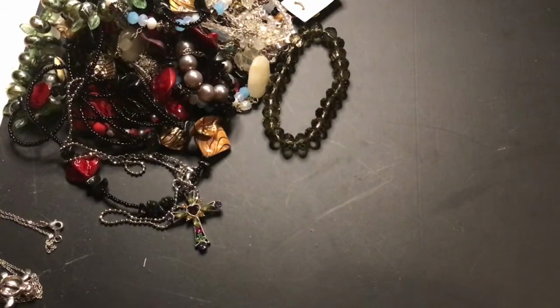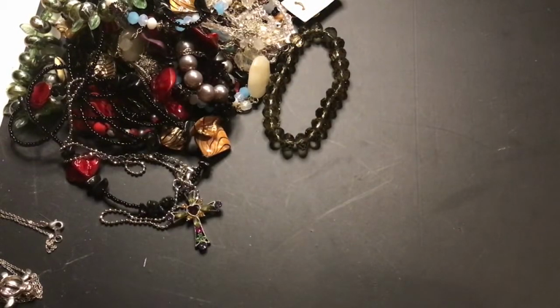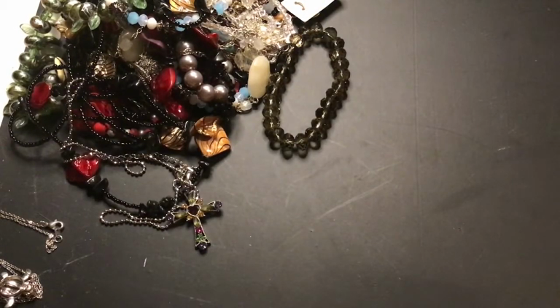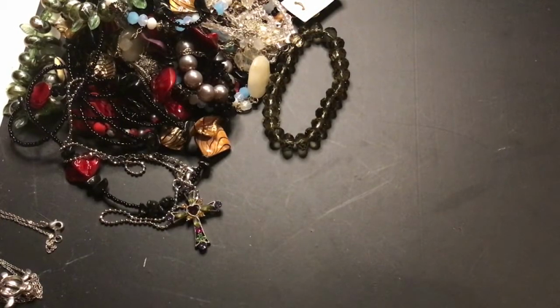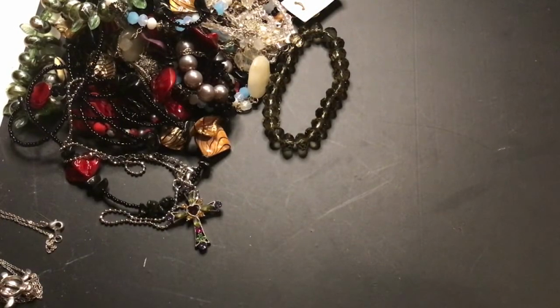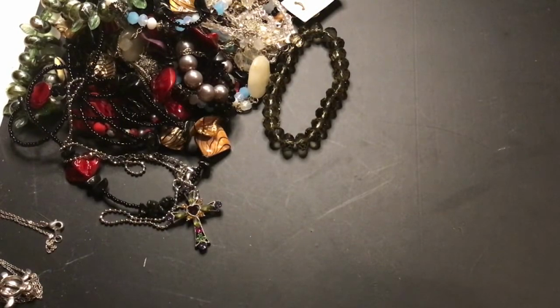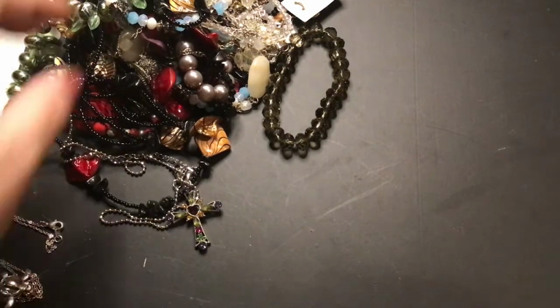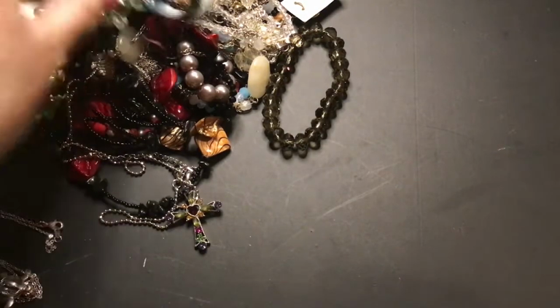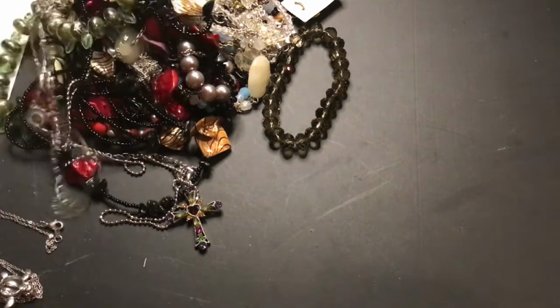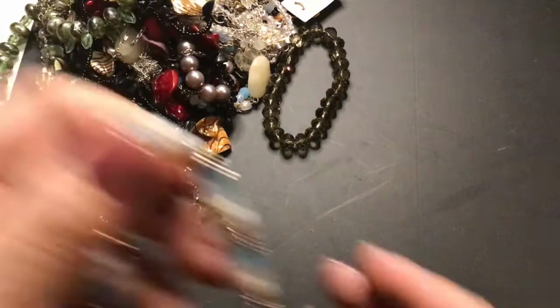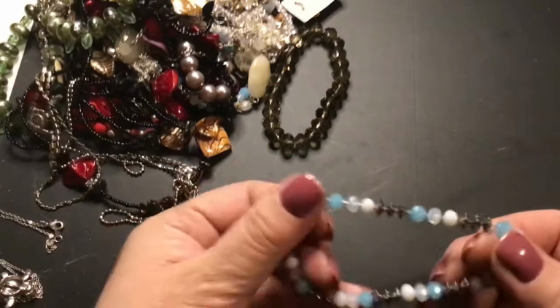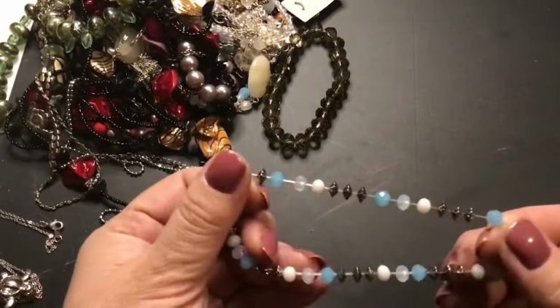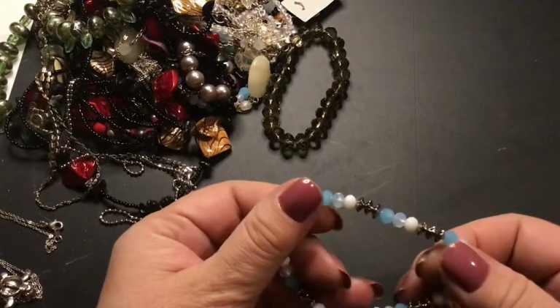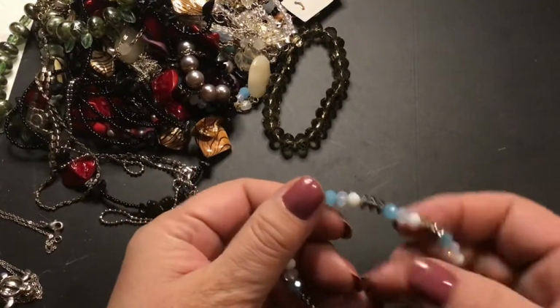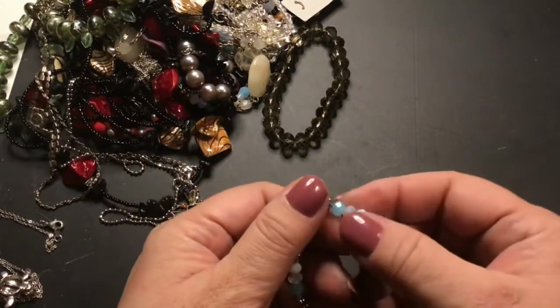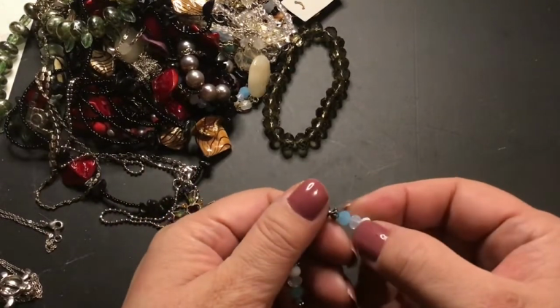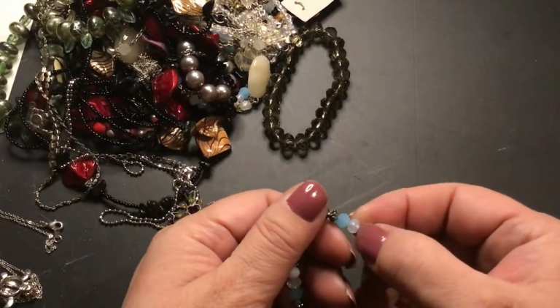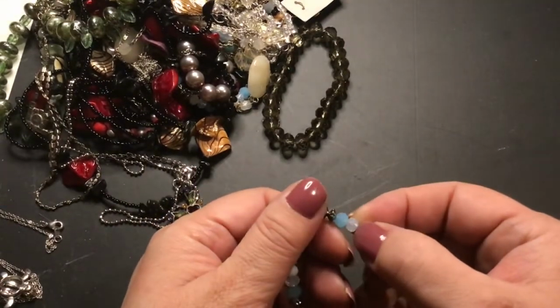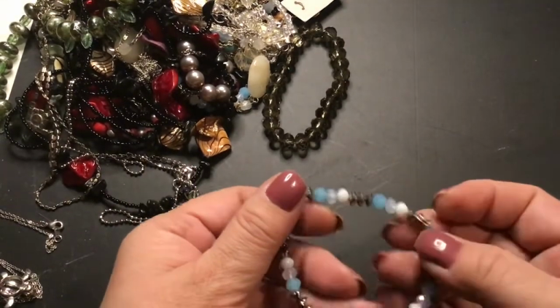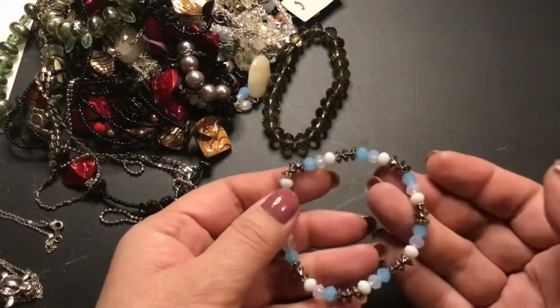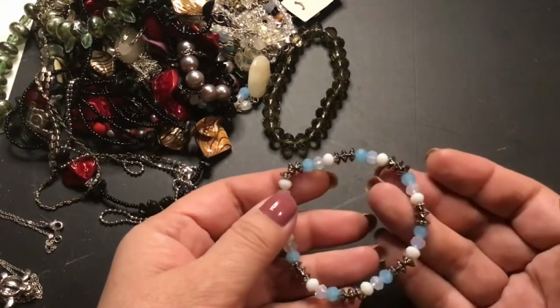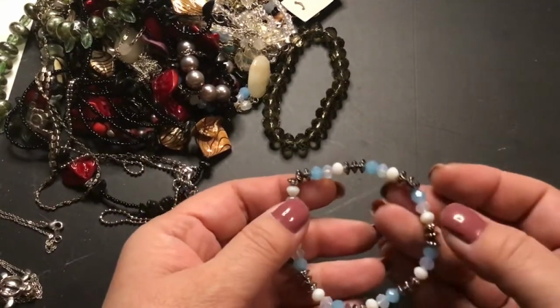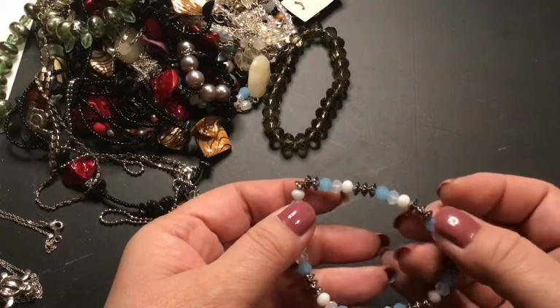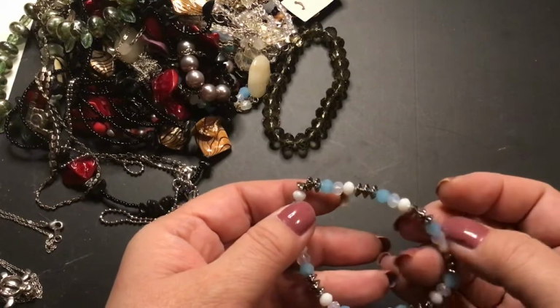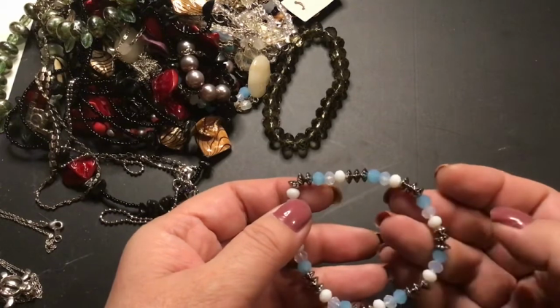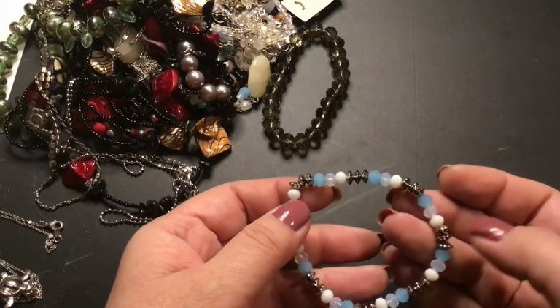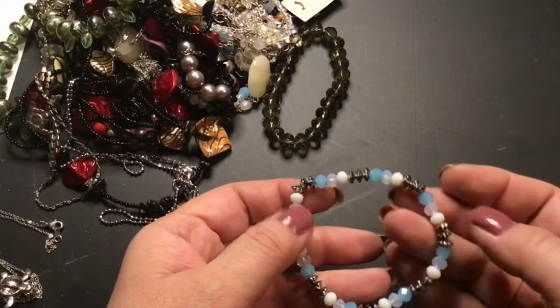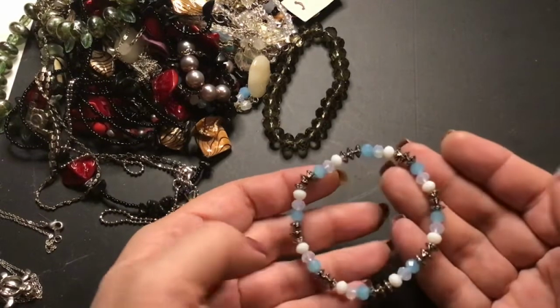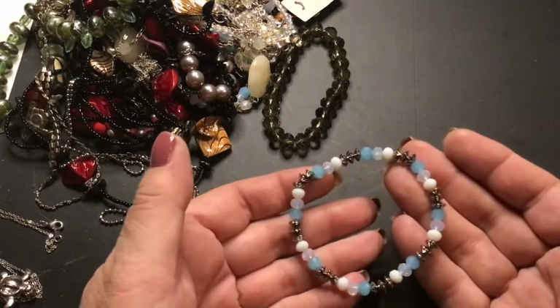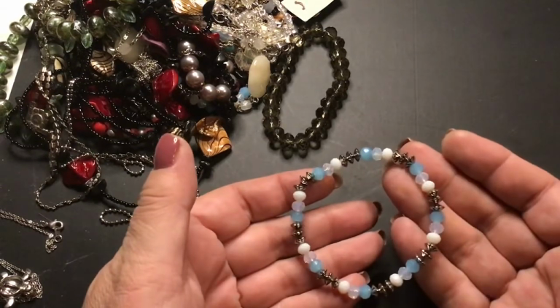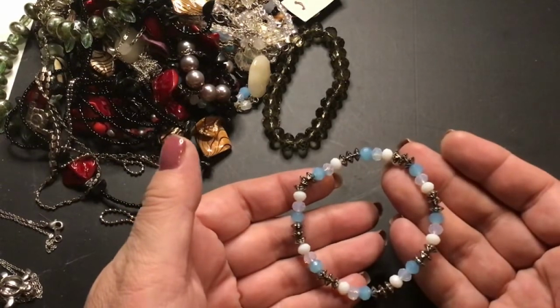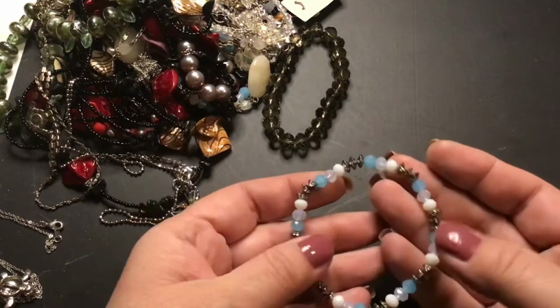There's a lobster claw clasp. Stretchy bracelet. There's an opalescent bead there and then that pretty blue and white. That's a nice one.